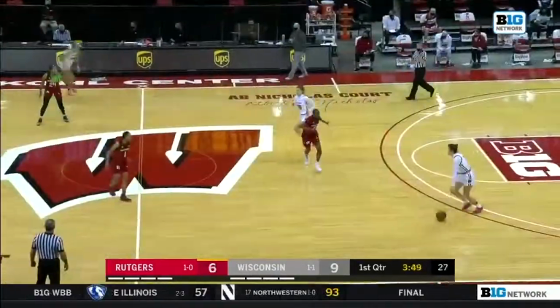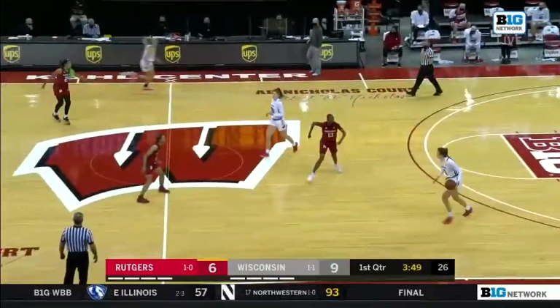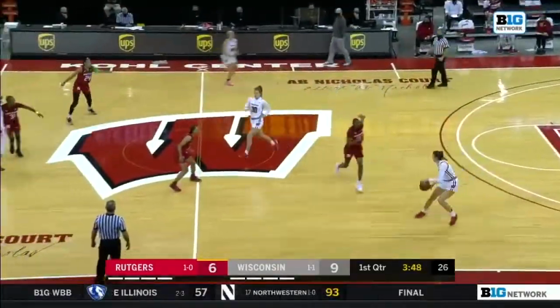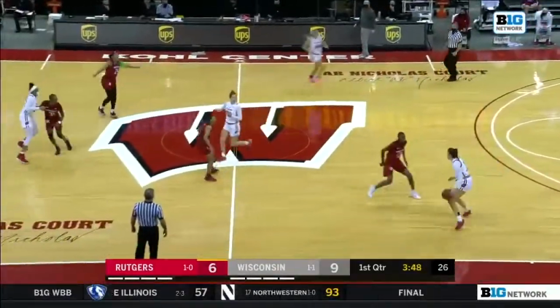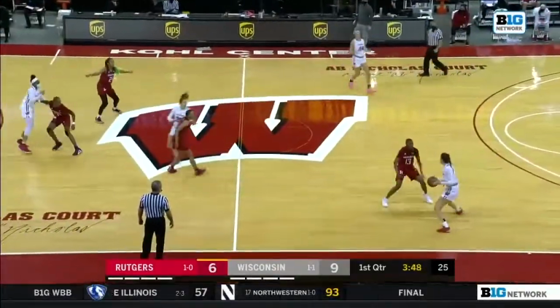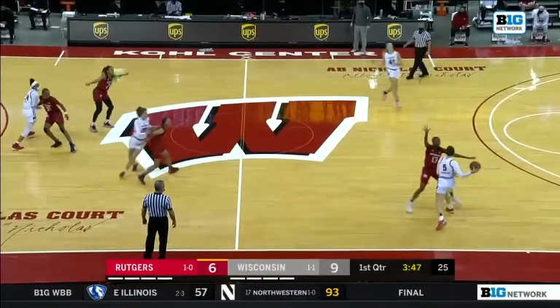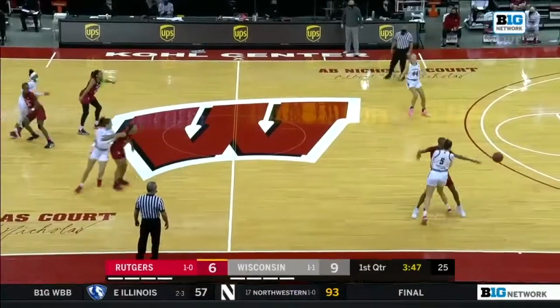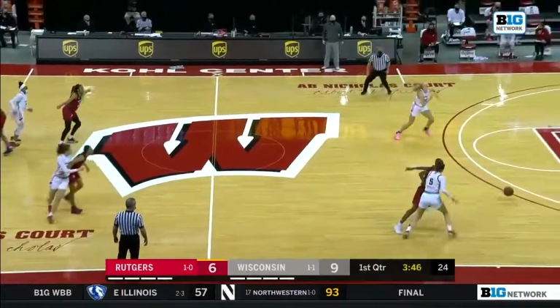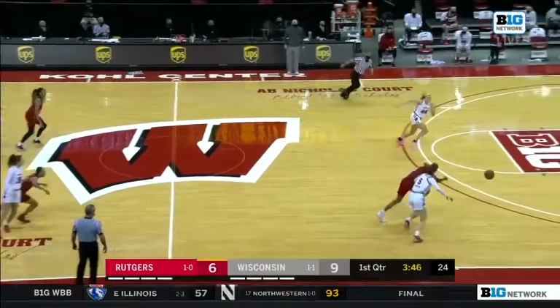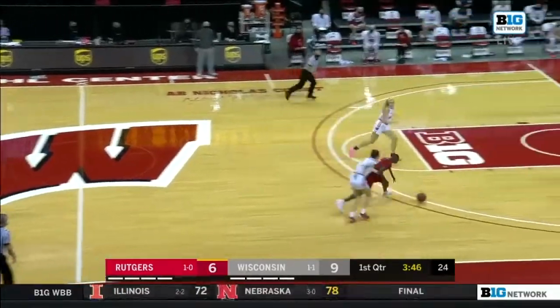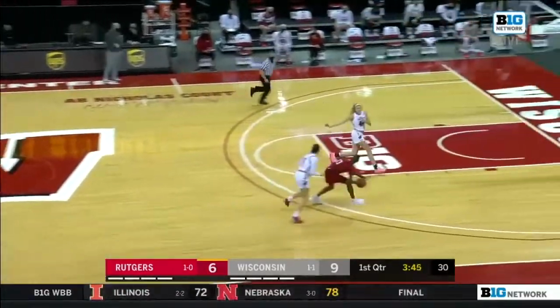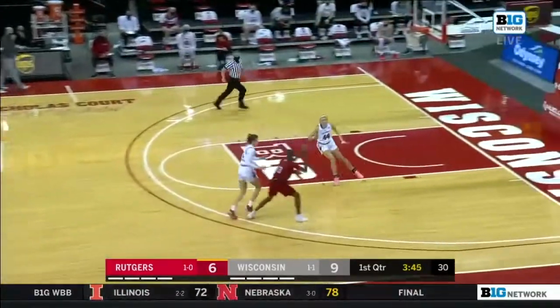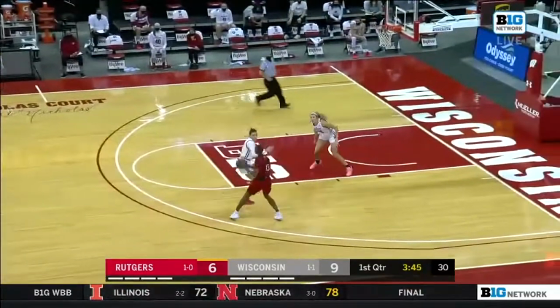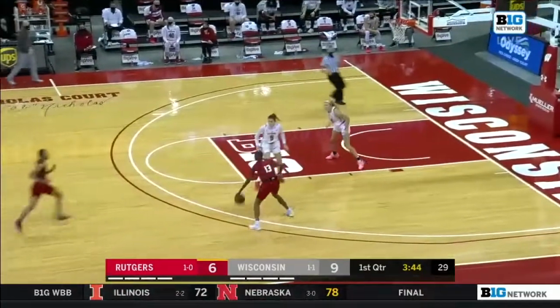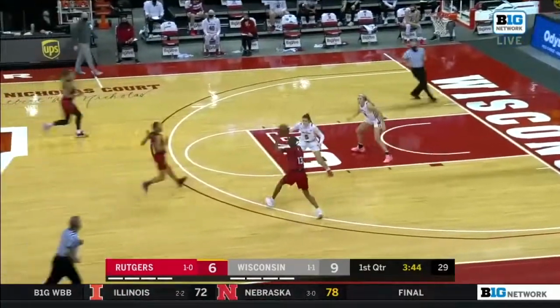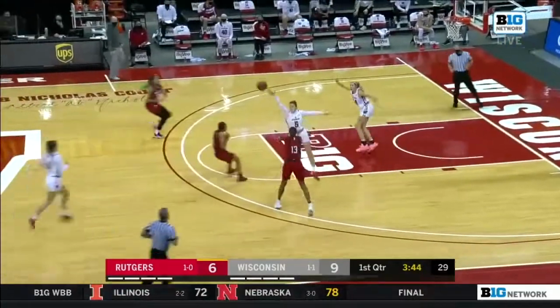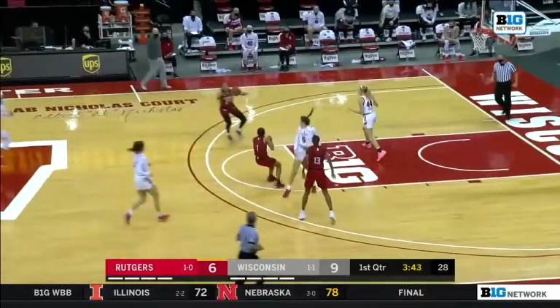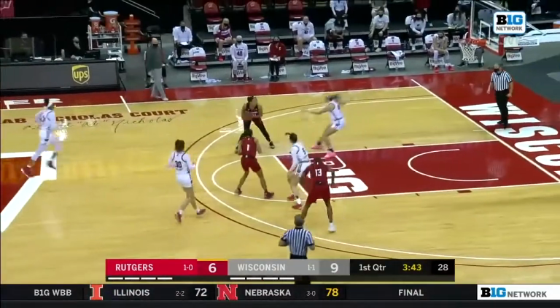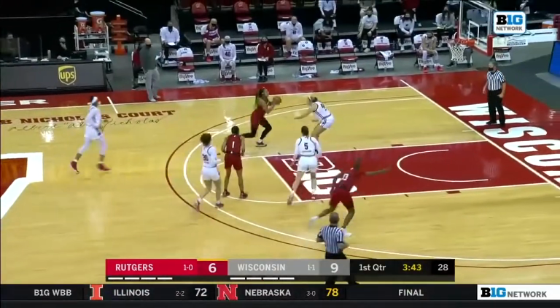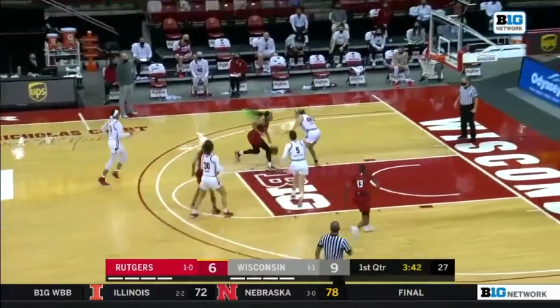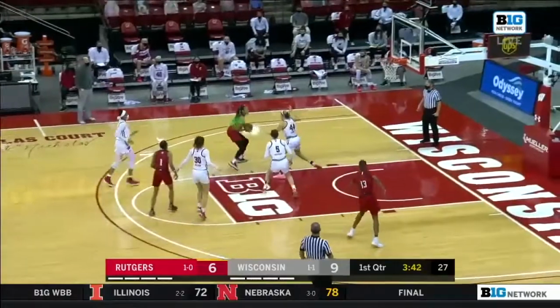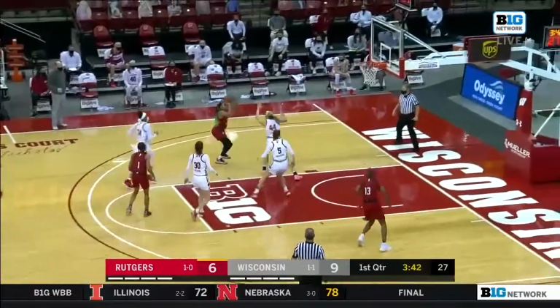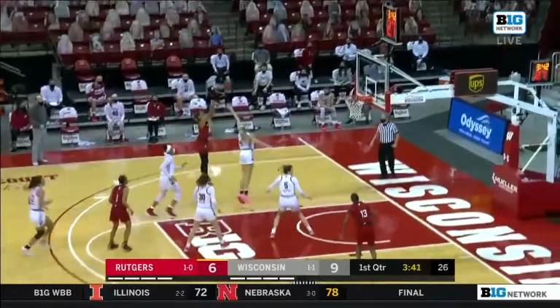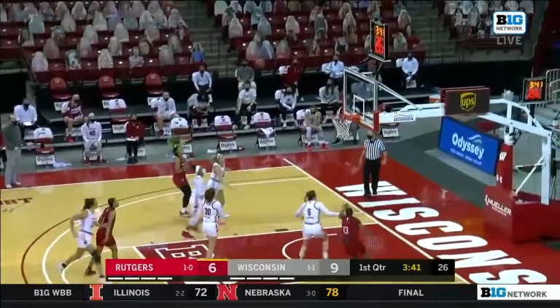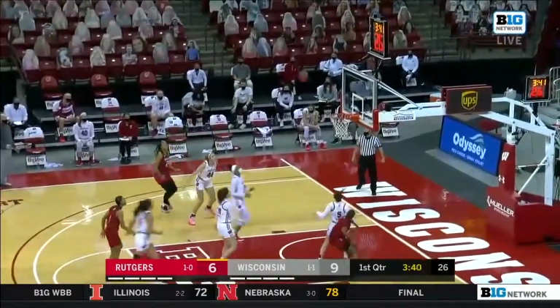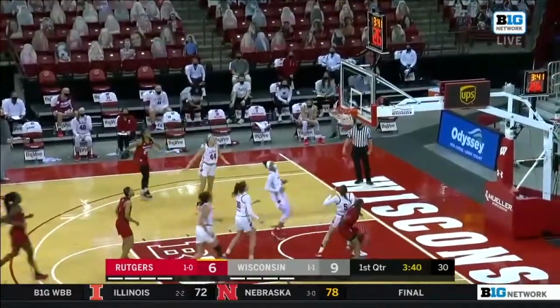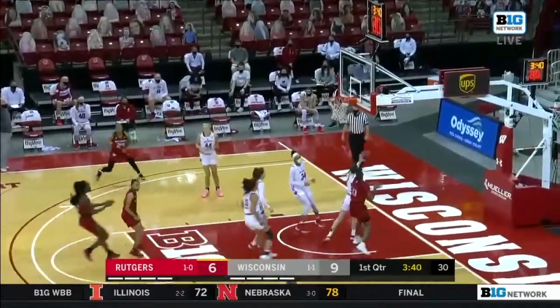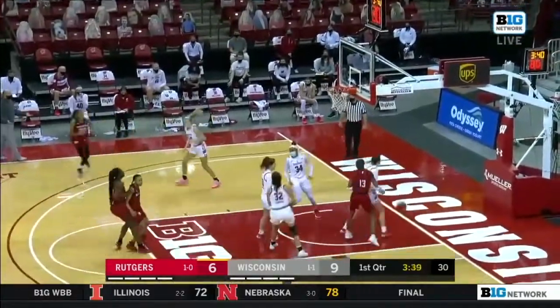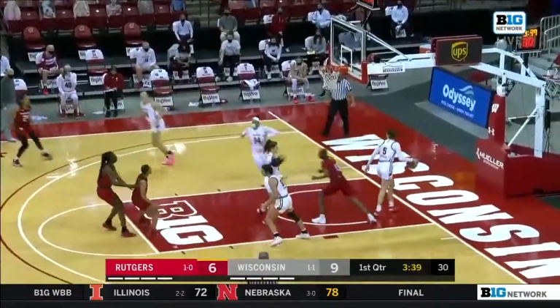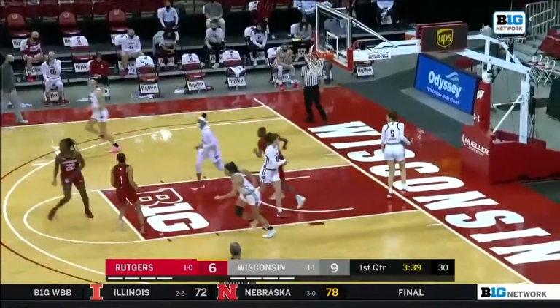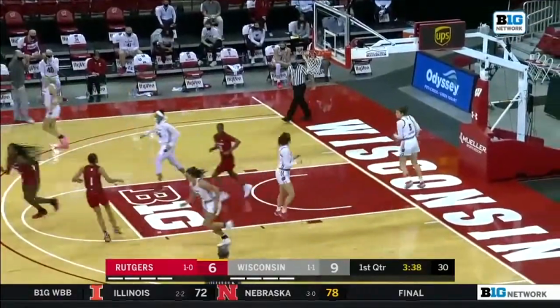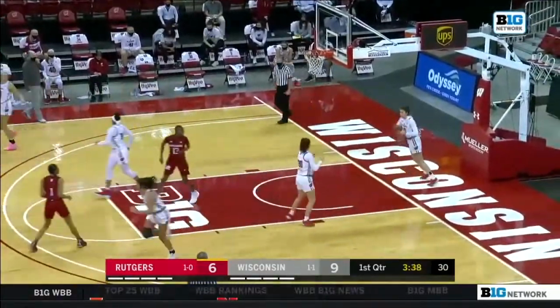Three of those four turnovers have come by steals here for Rutgers, and you see the quick hands. There's a fourth steal for the Scarlet Knights.